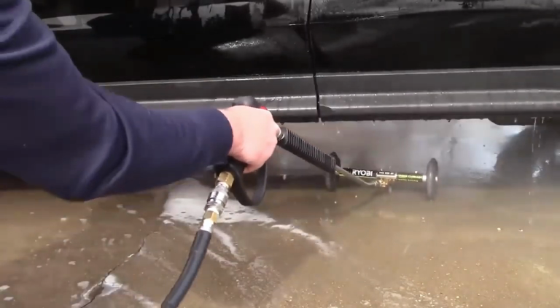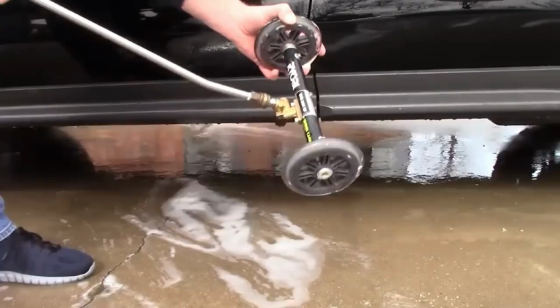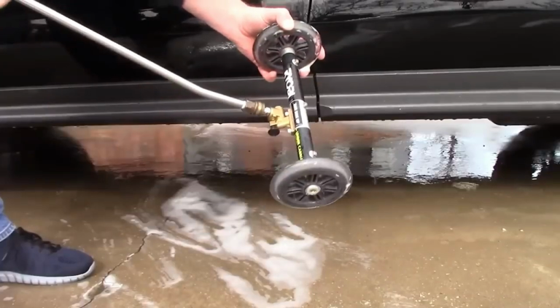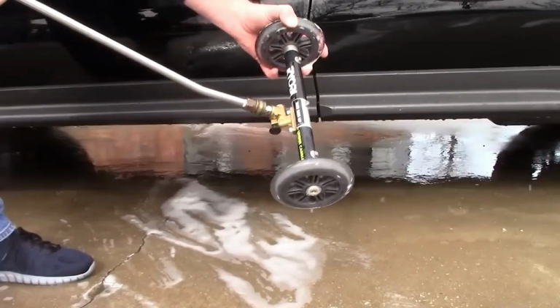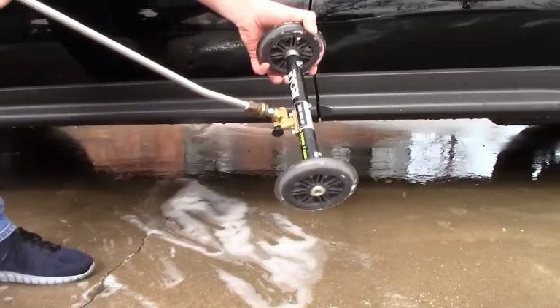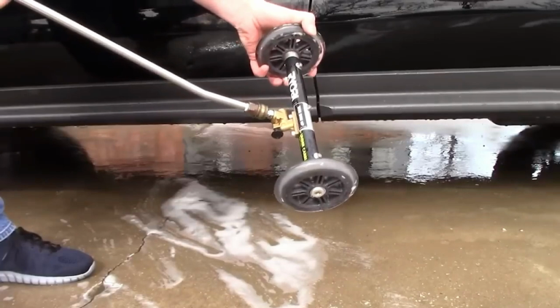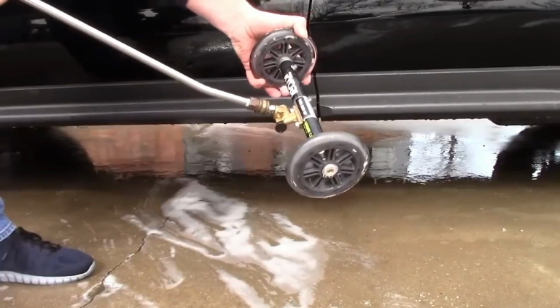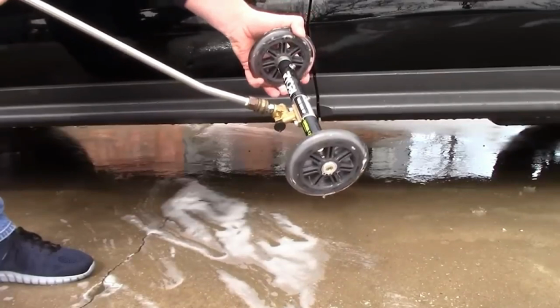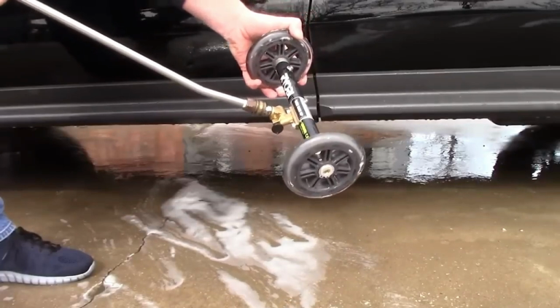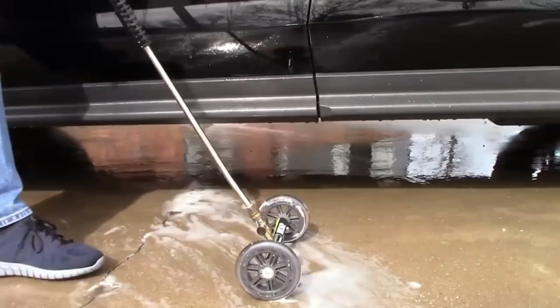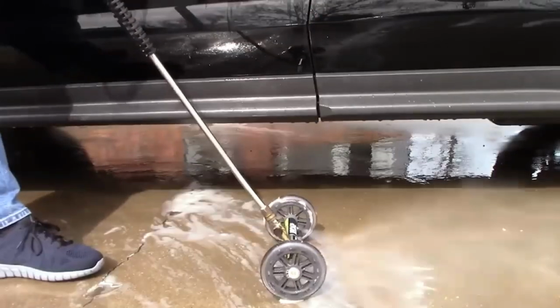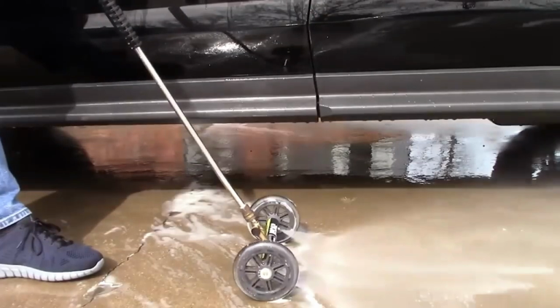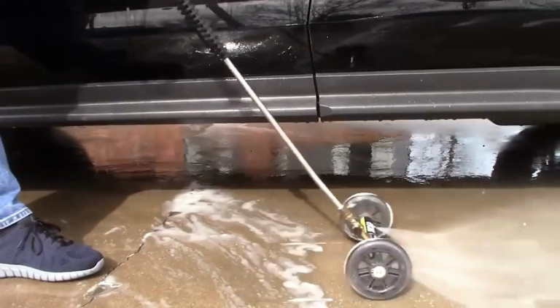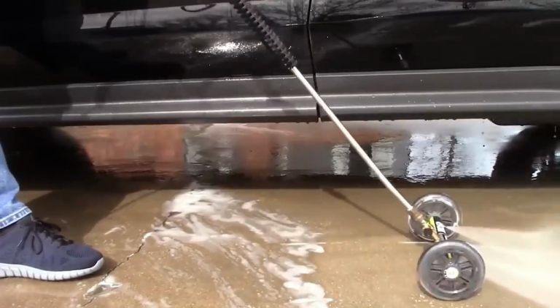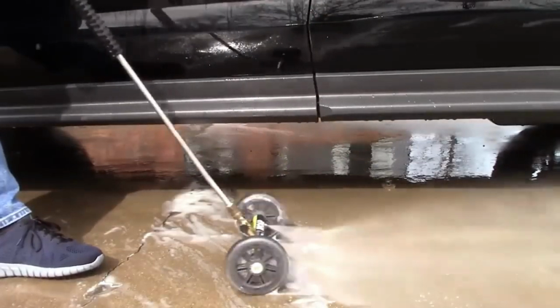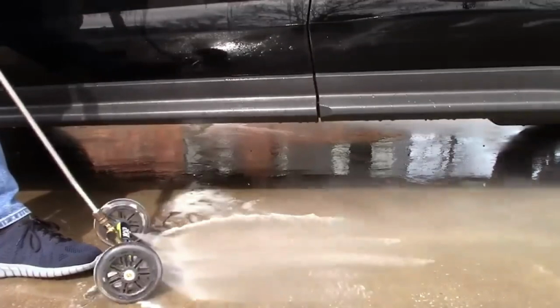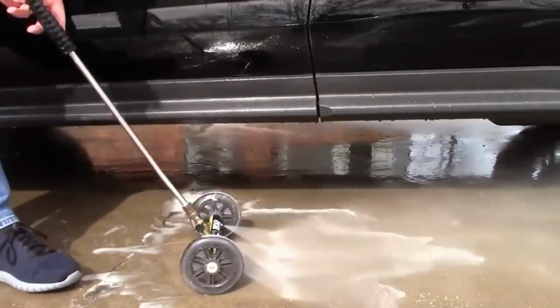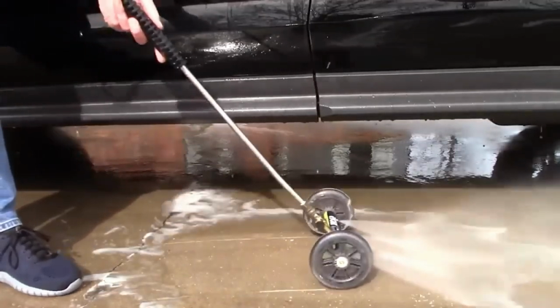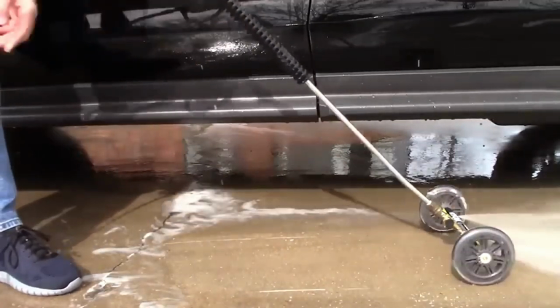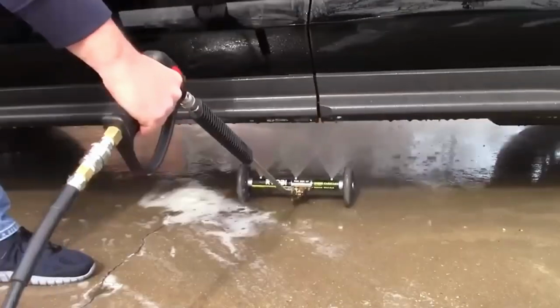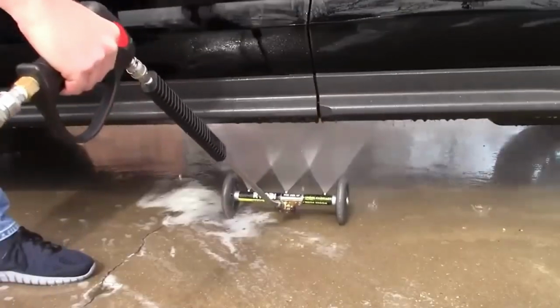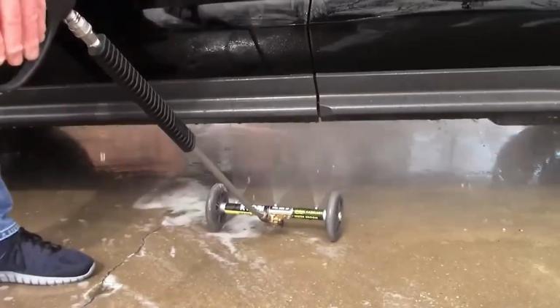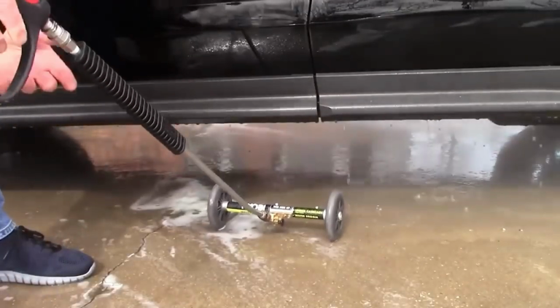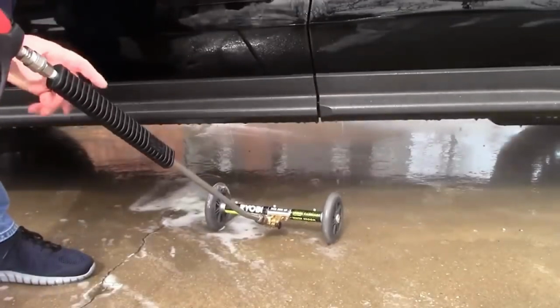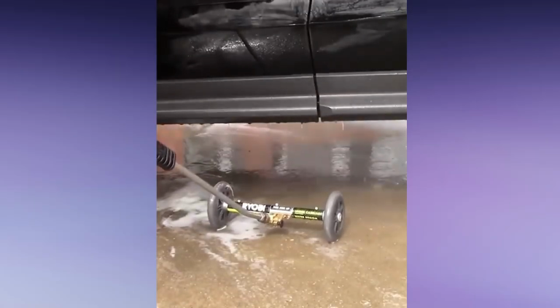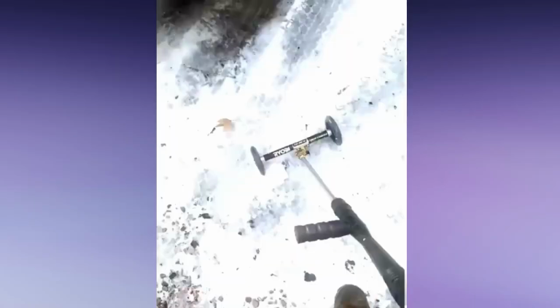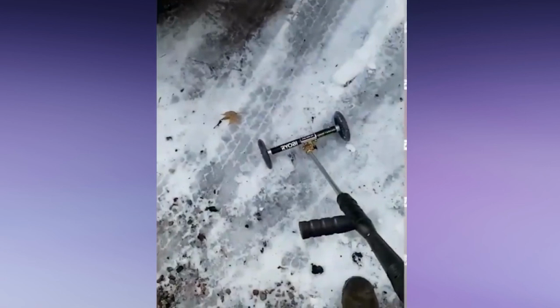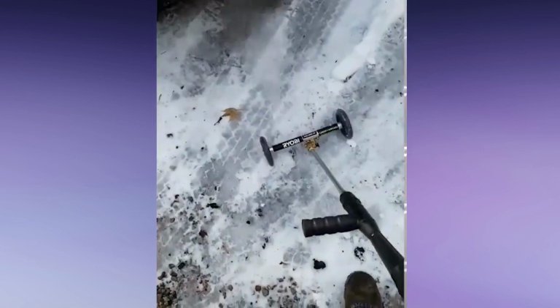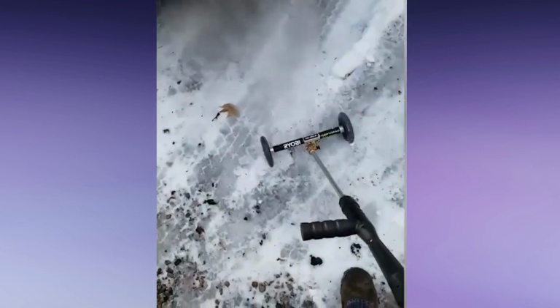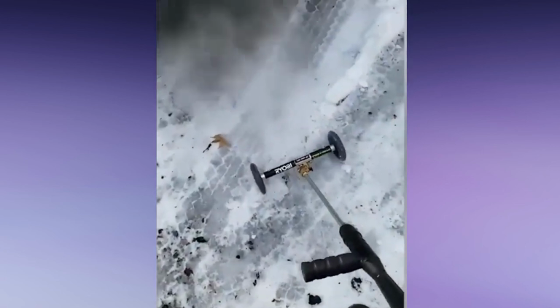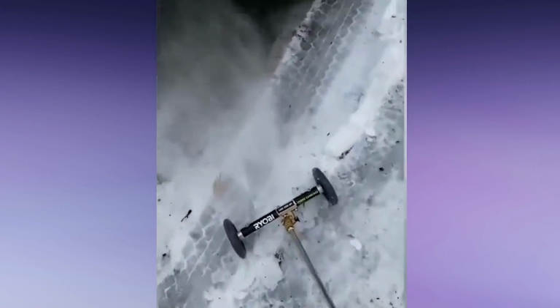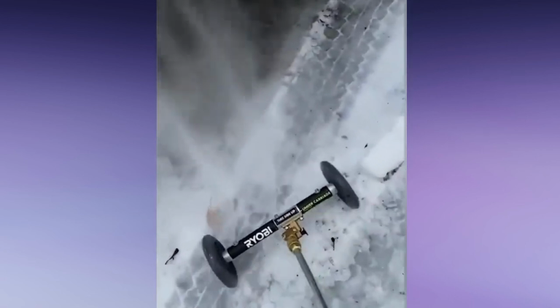Thanks to the practical design, the device can also be used for other purposes, such as washing paths or pavement. According to its creator, it is irreplaceable for everyone who wants to spend less time cleaning and more time relaxing in the fresh air.